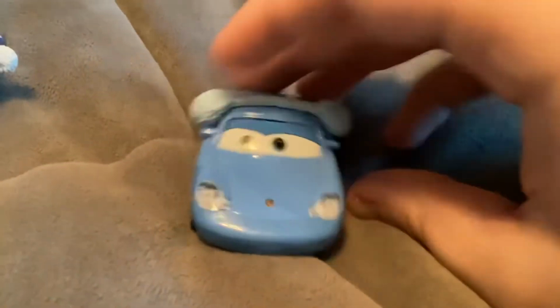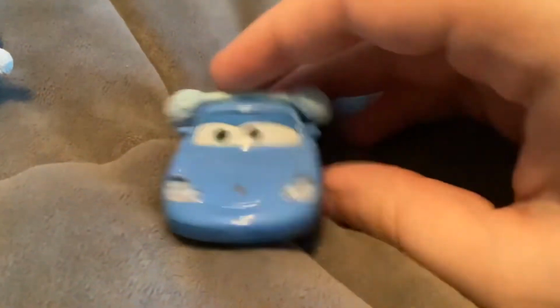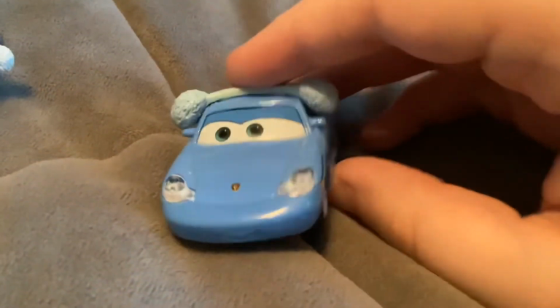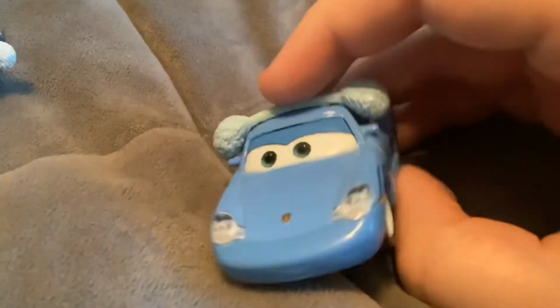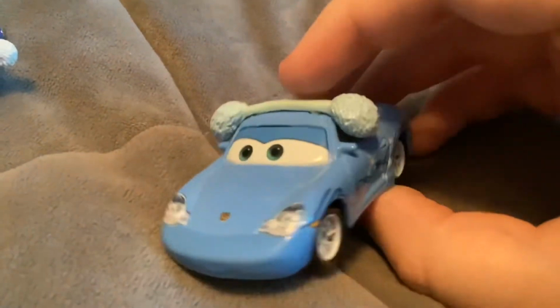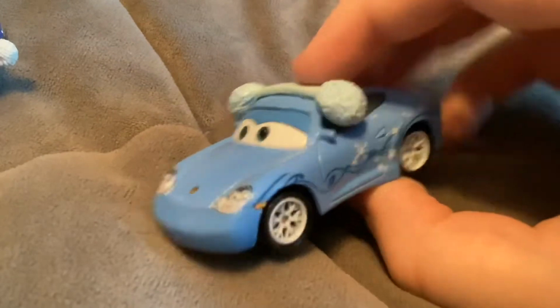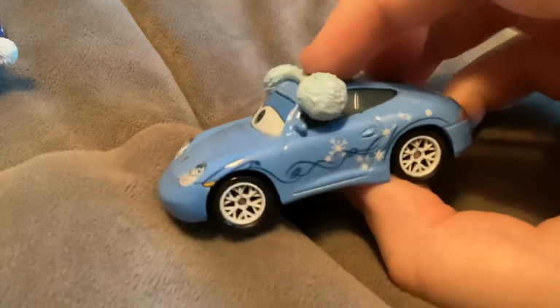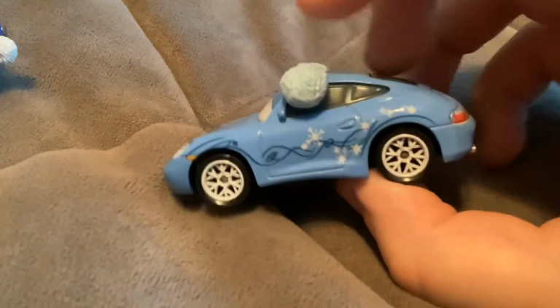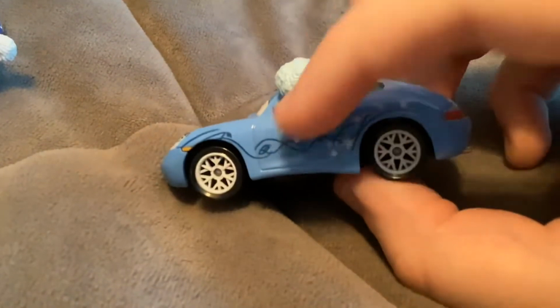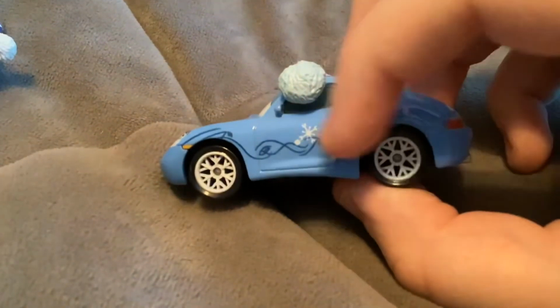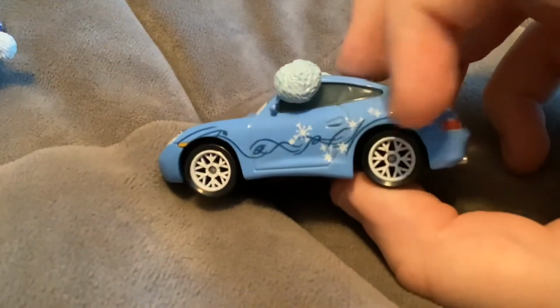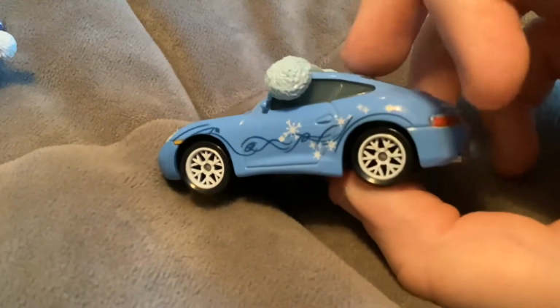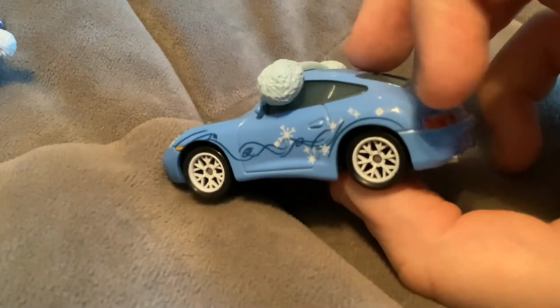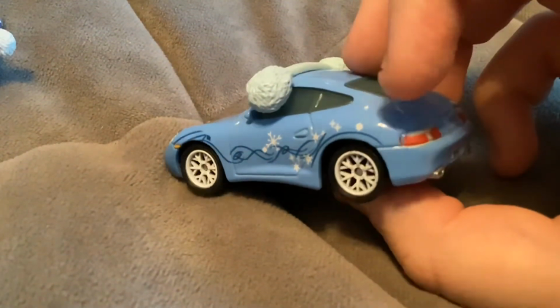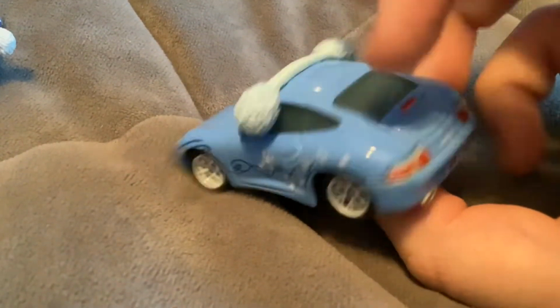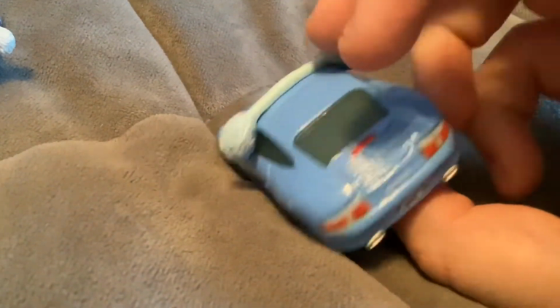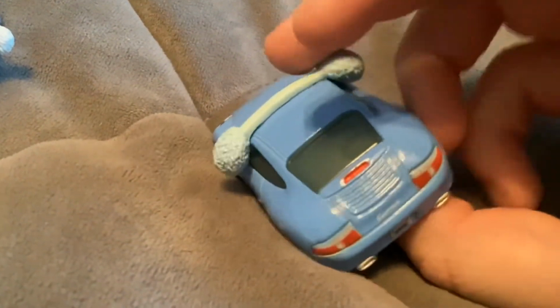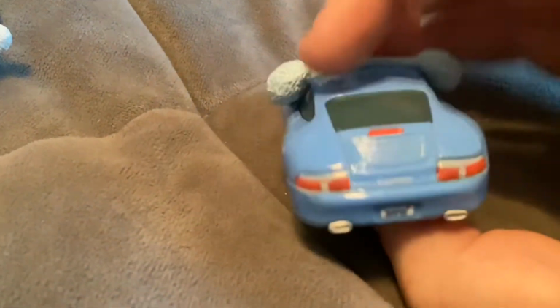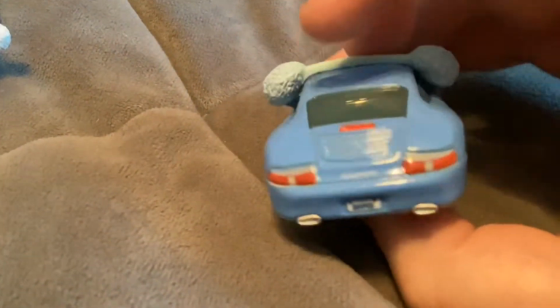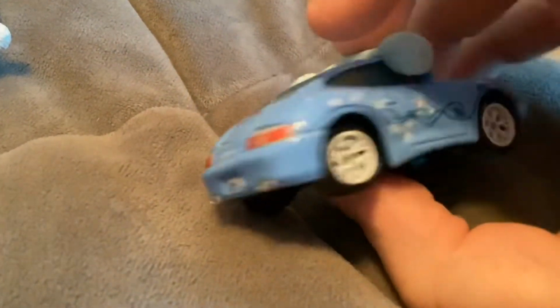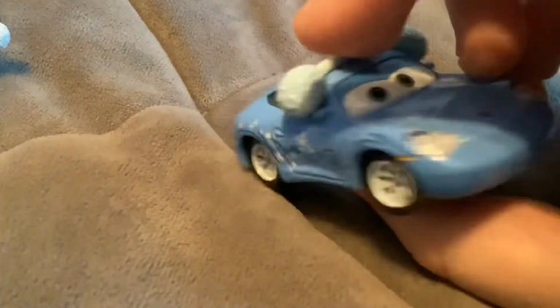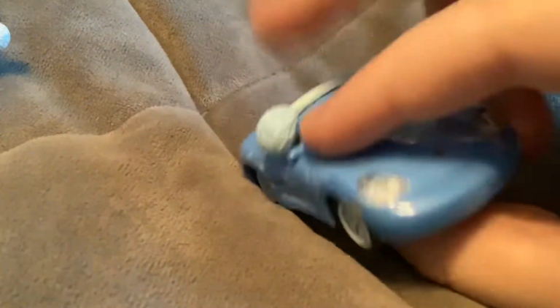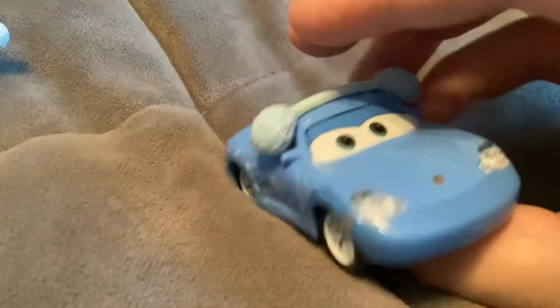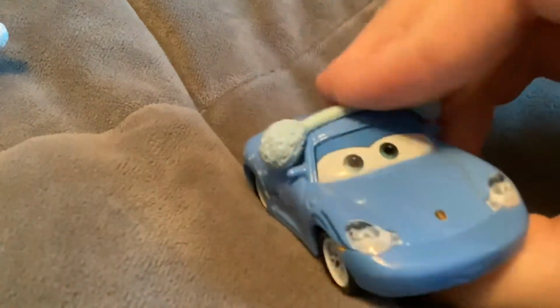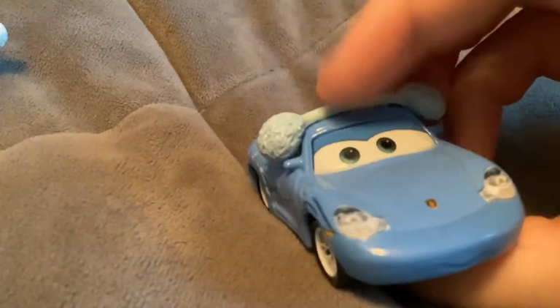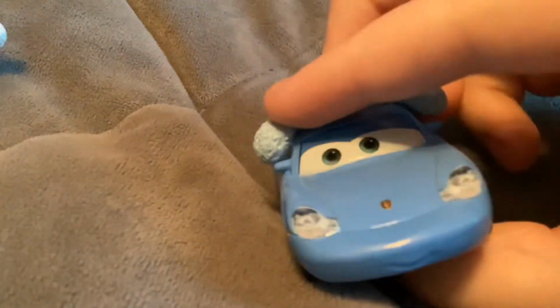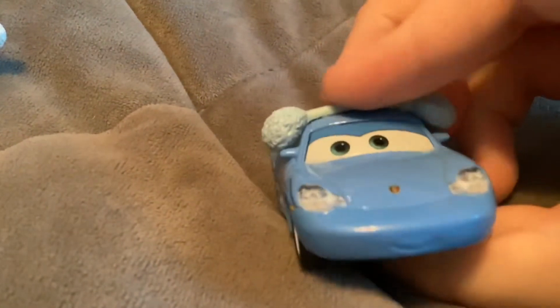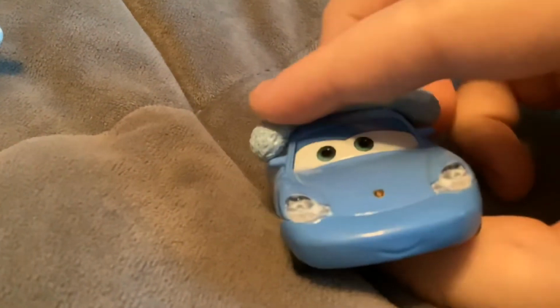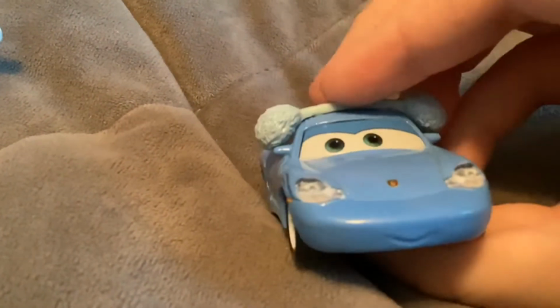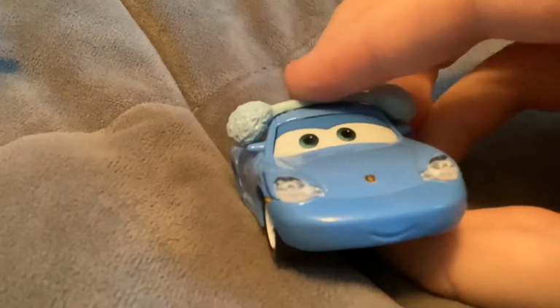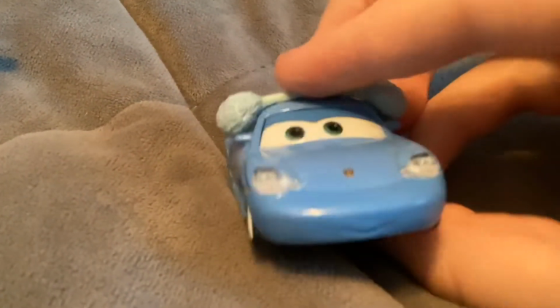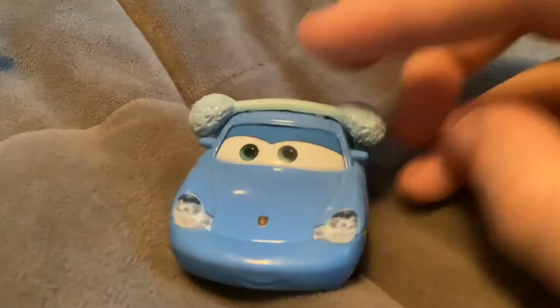Next up here we have Sally. She's all decorated with snowflakes on the sides and her earmuffs are not removable and they're made of plastic.